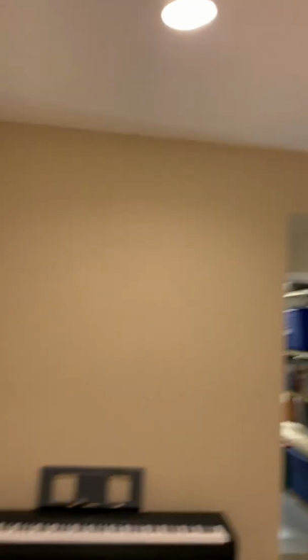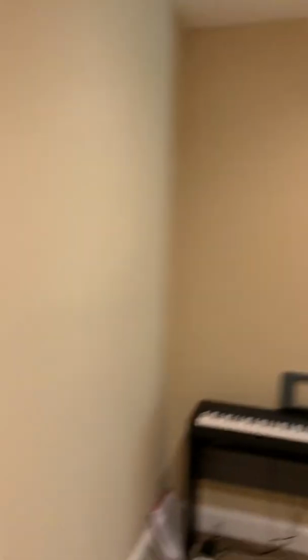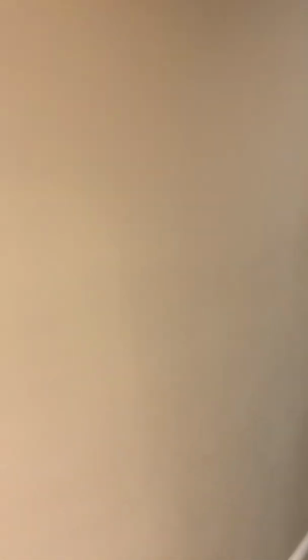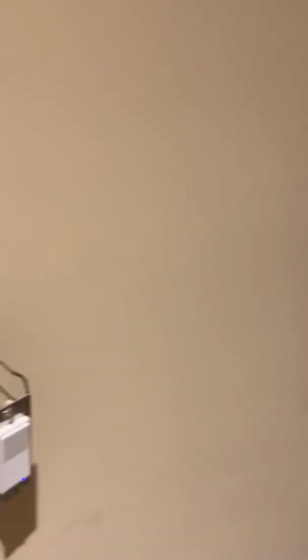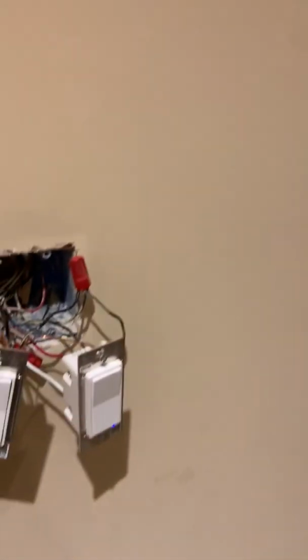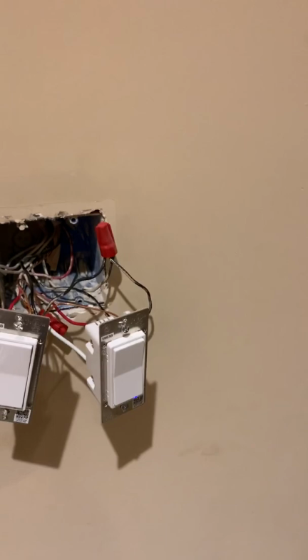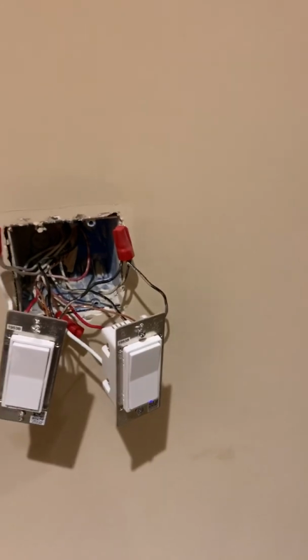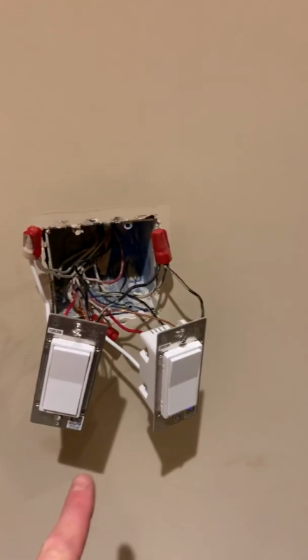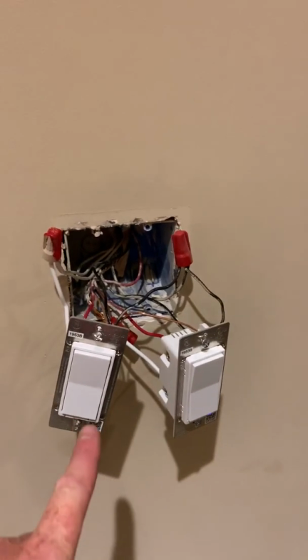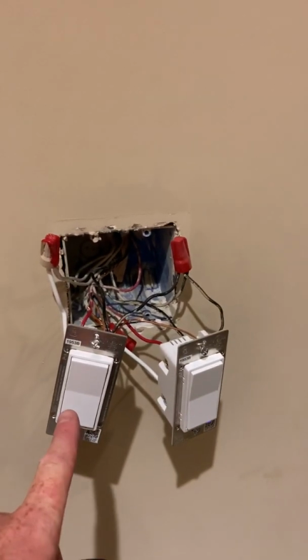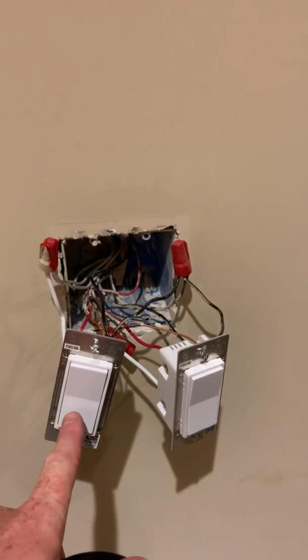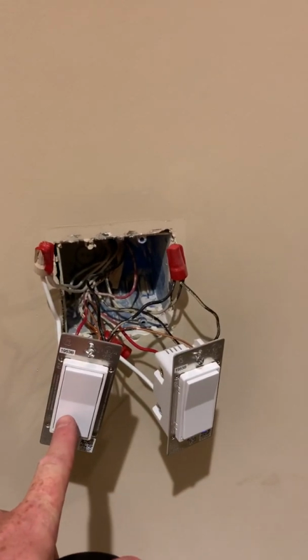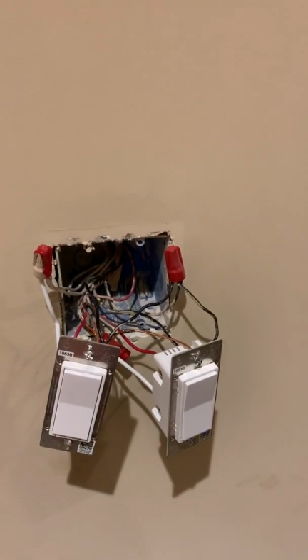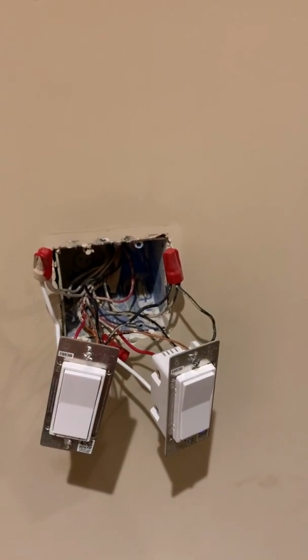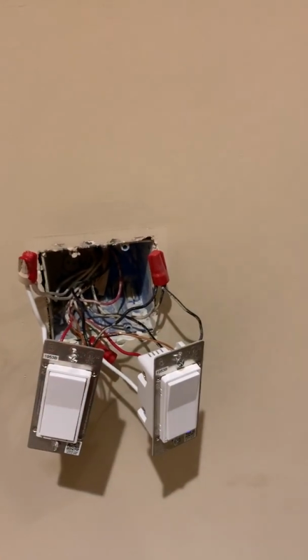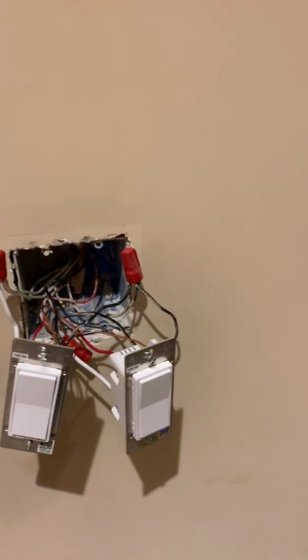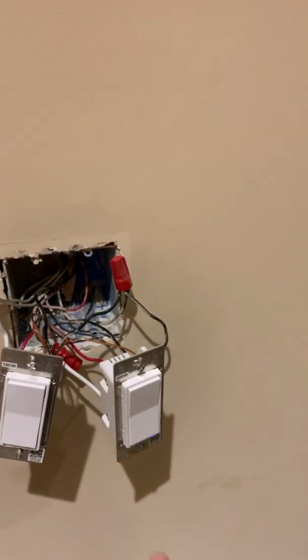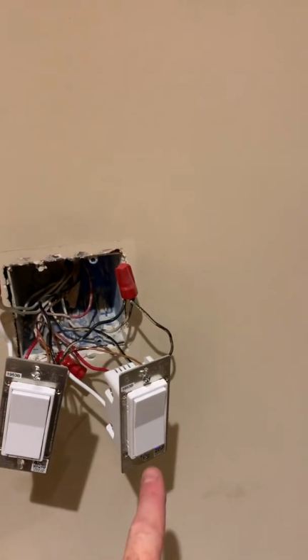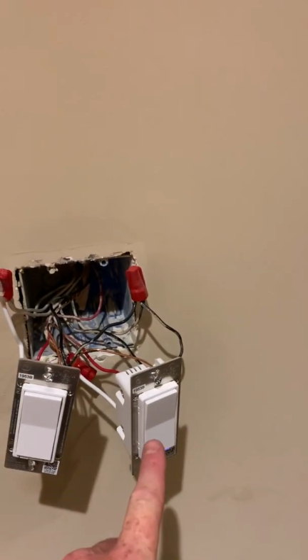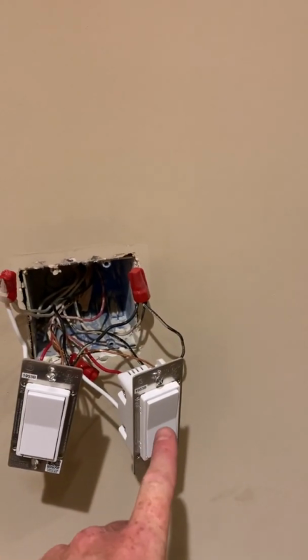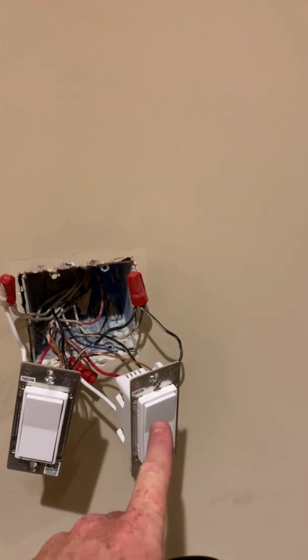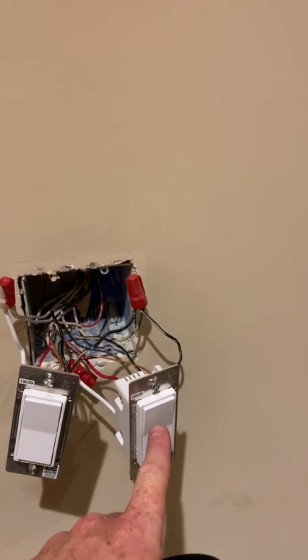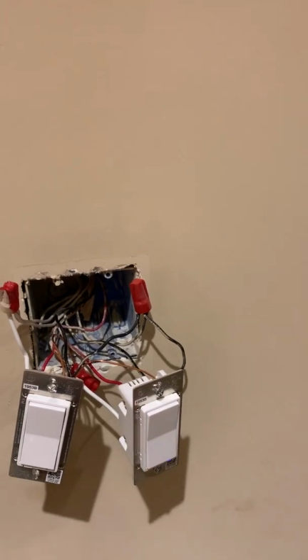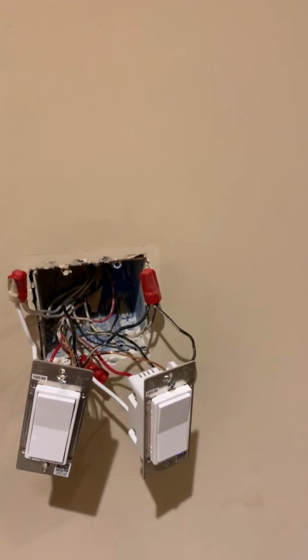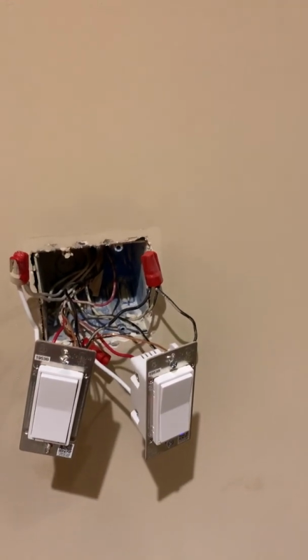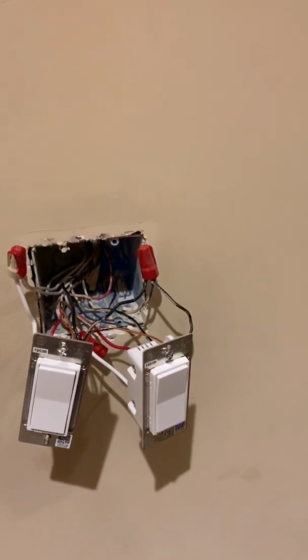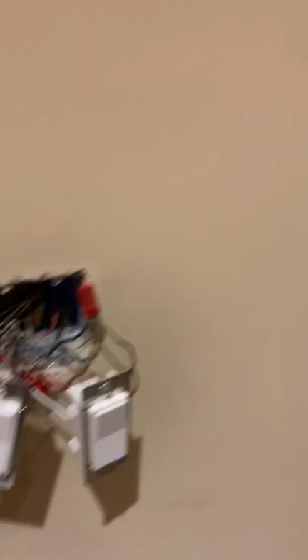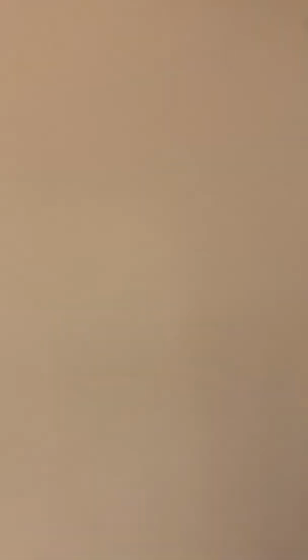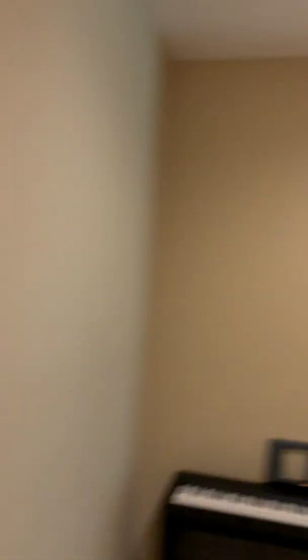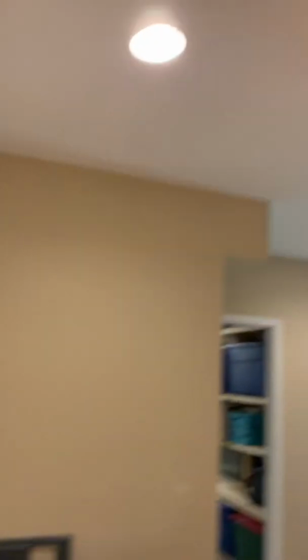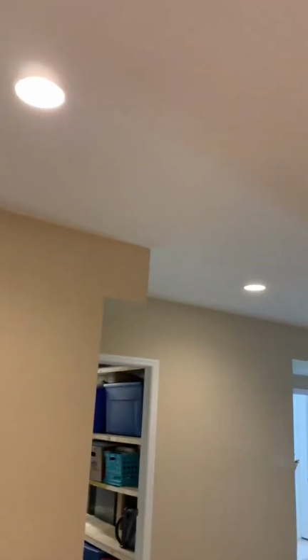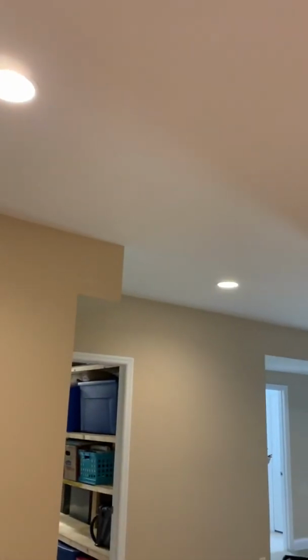This switch on the right here controls my hall lights behind me, which we're not going to worry about. But on the four-way, this switch on the right powers these lights.